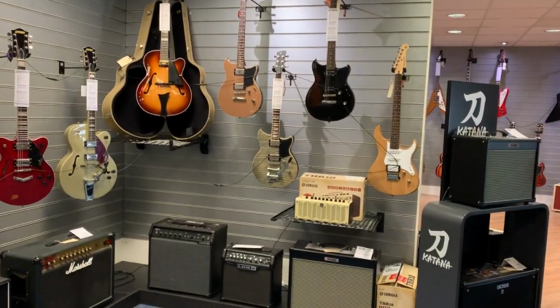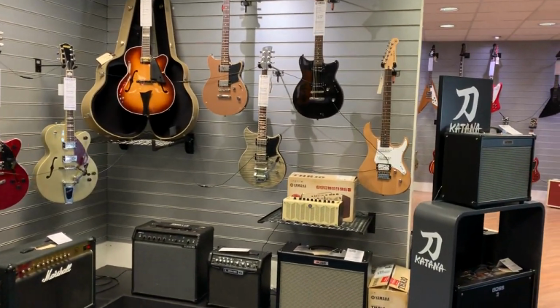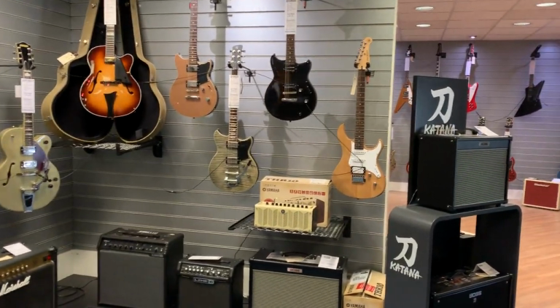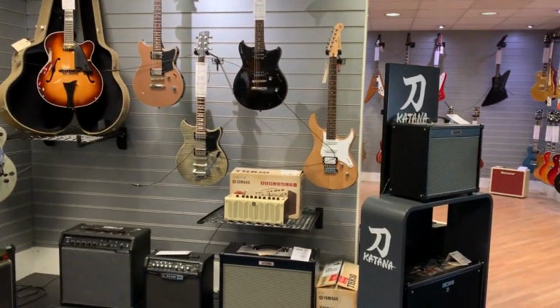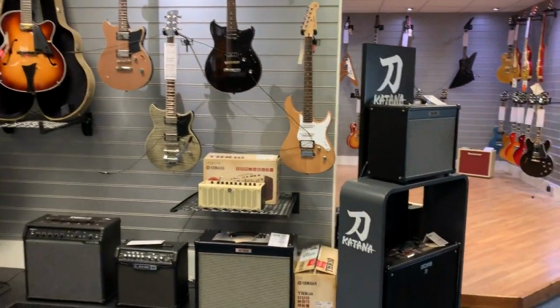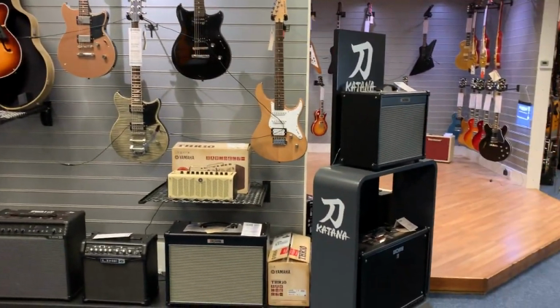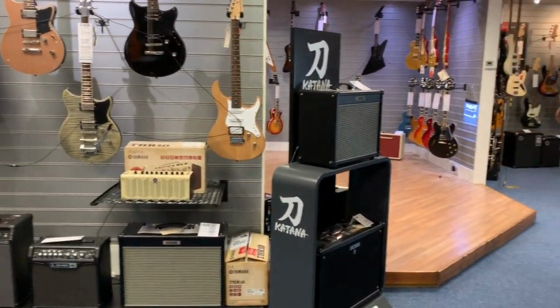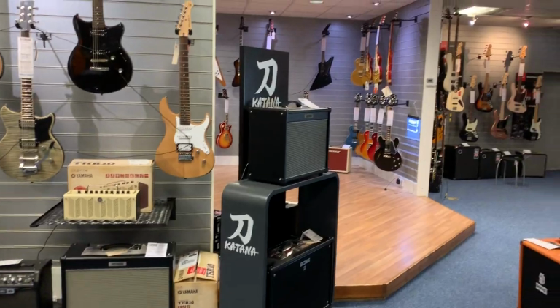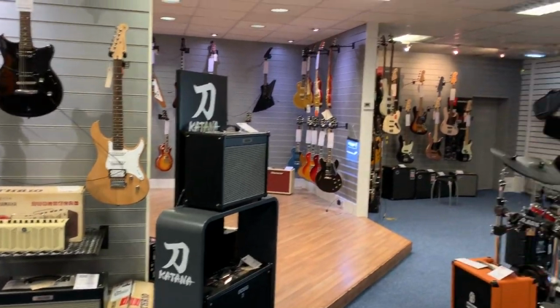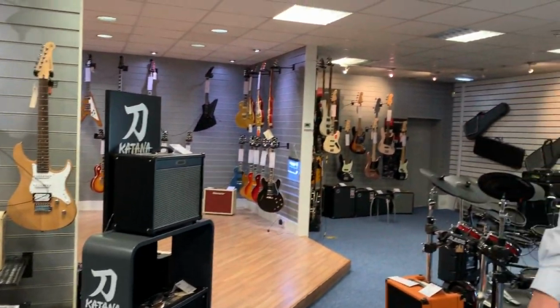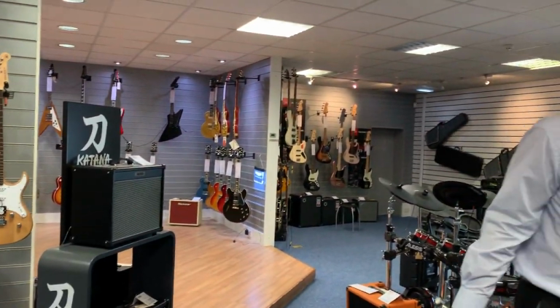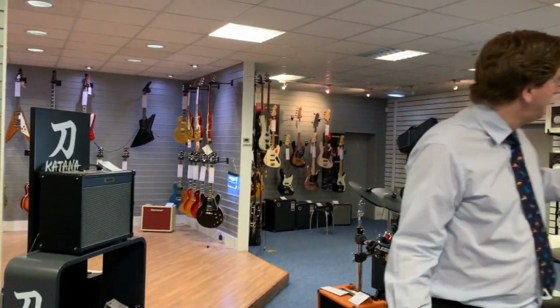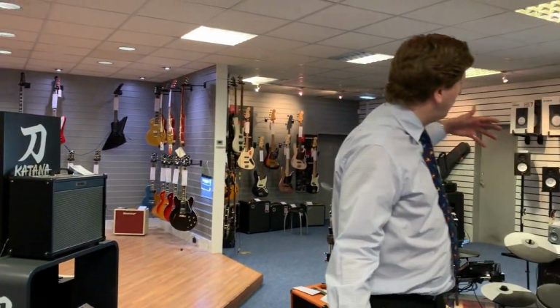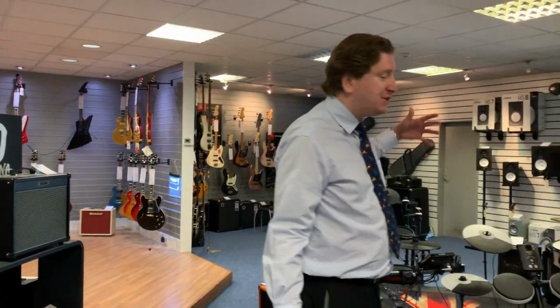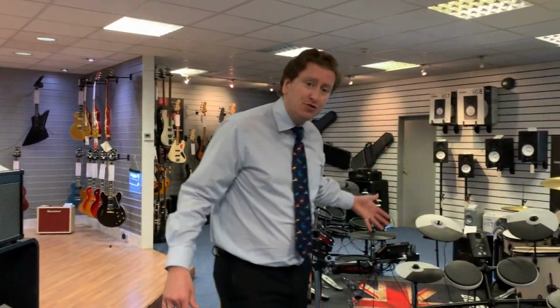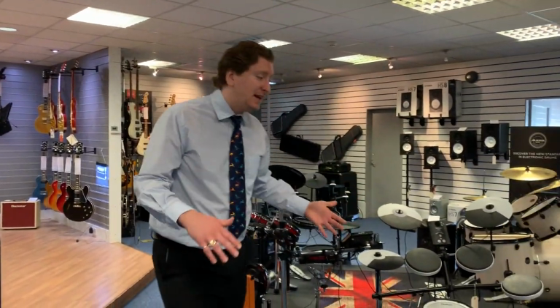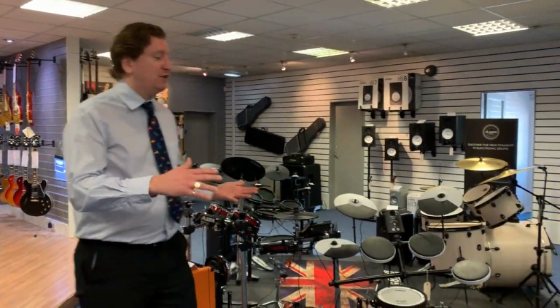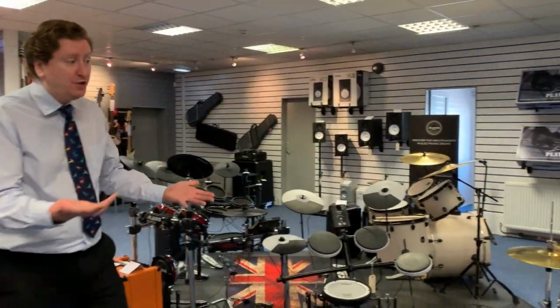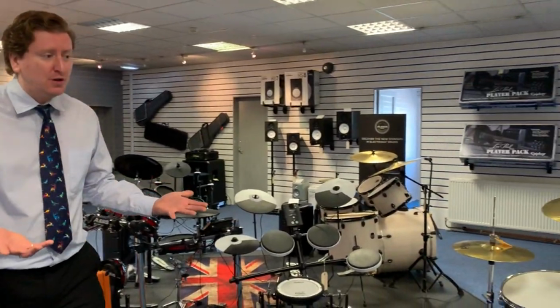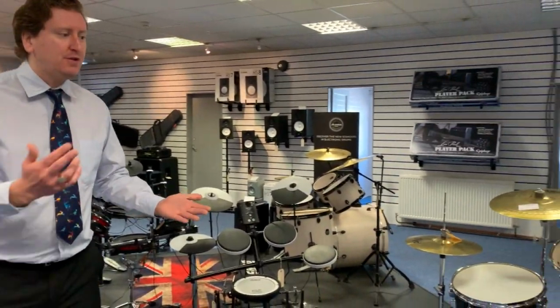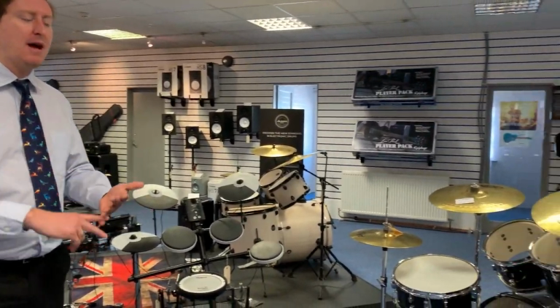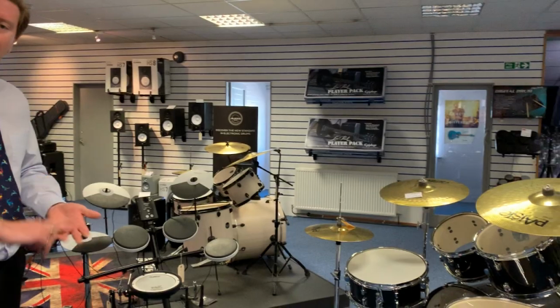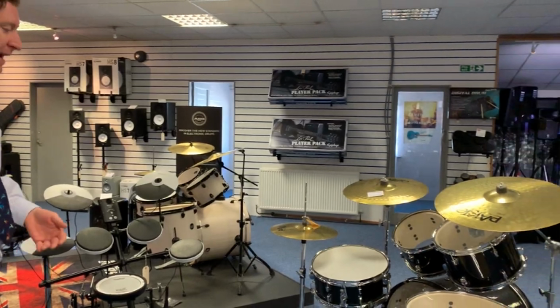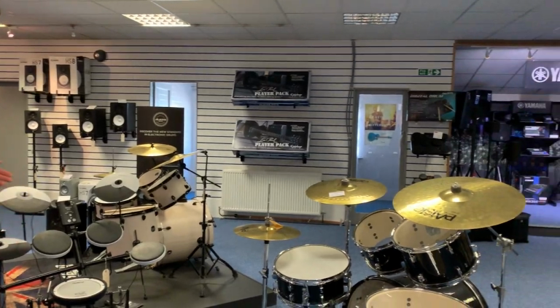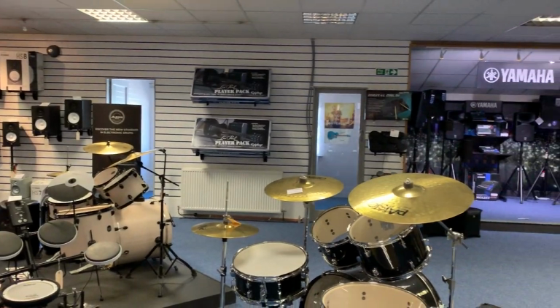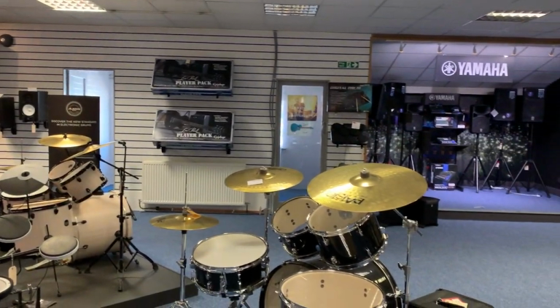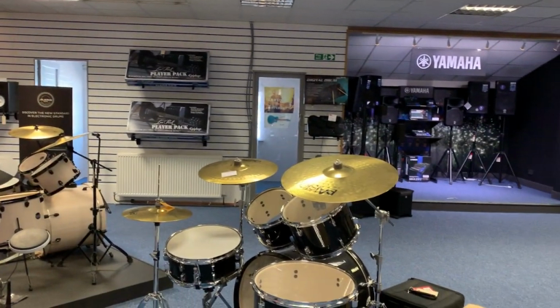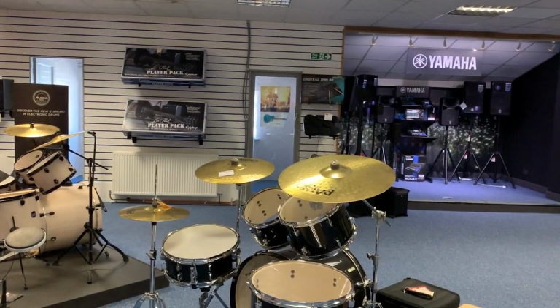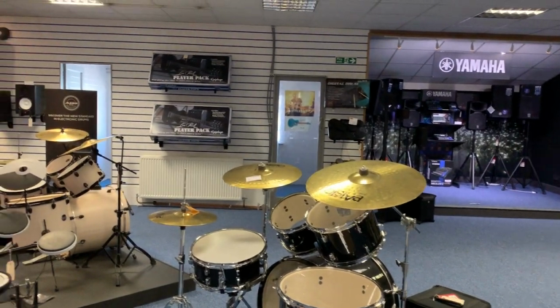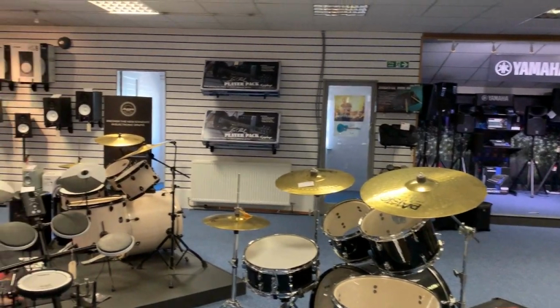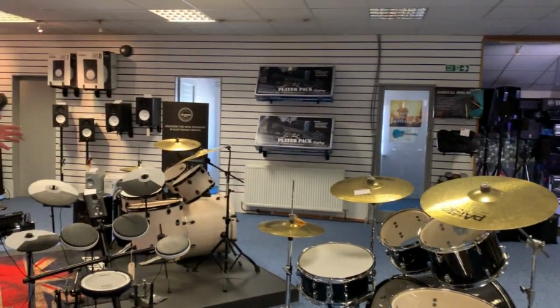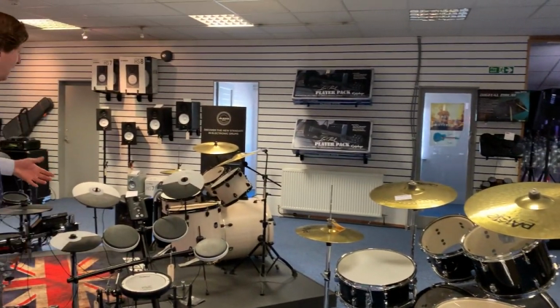We've got a nice range of drum kits as well. We do traditional acoustic drum kits, we do digital drum kits. We do Yamaha, Mapex, Roland, Alesis — a great selection of drums in store.